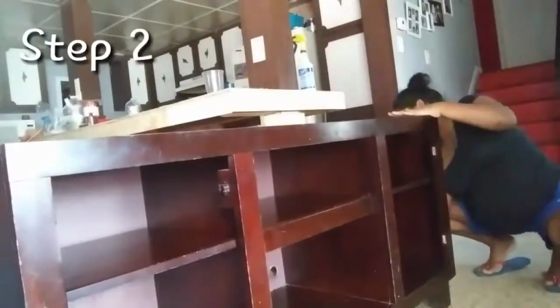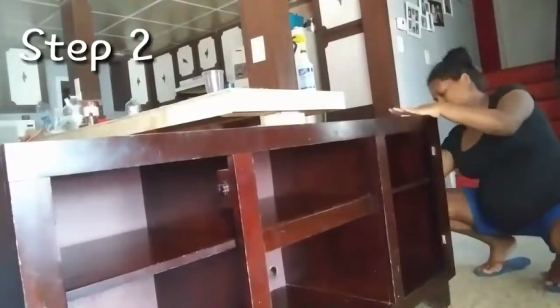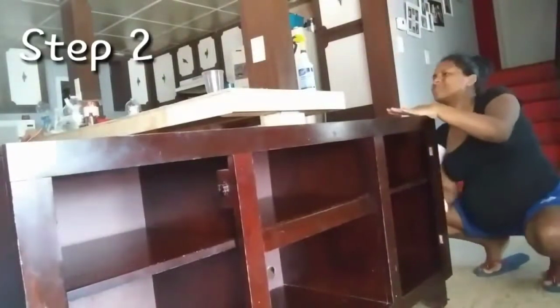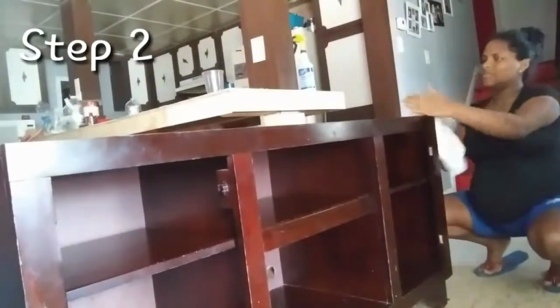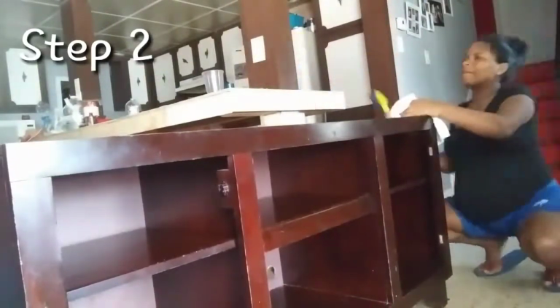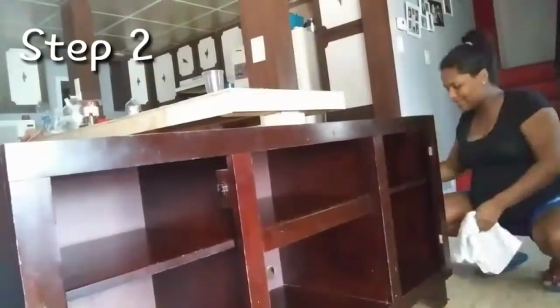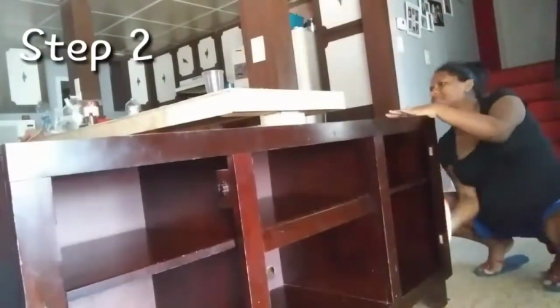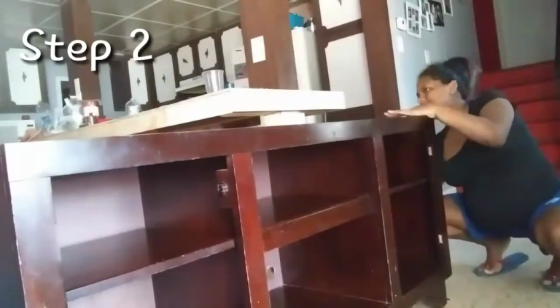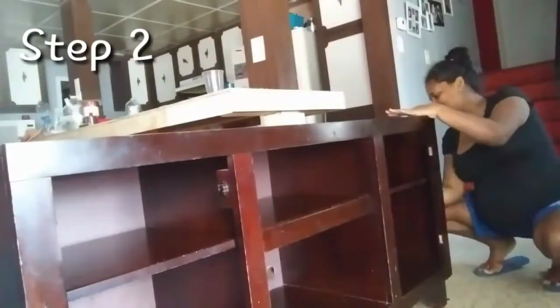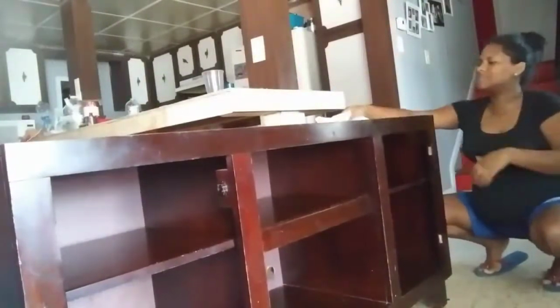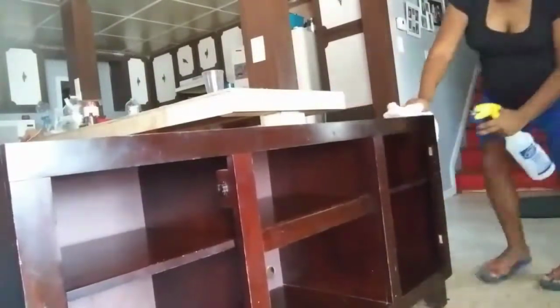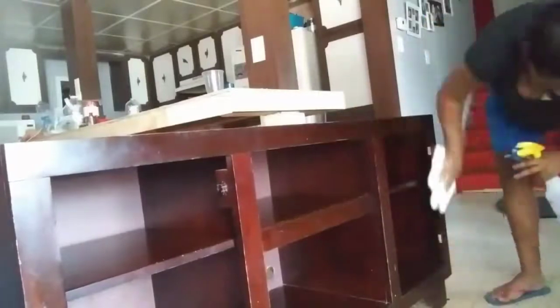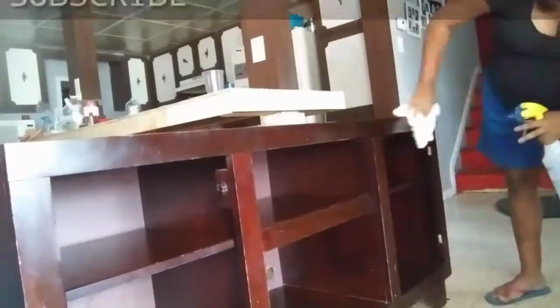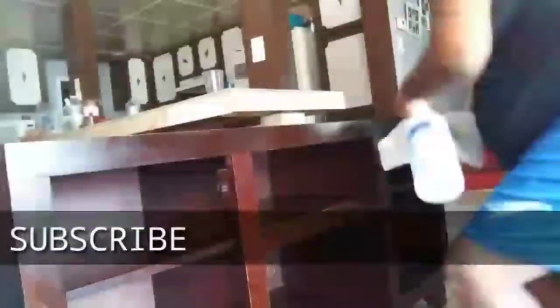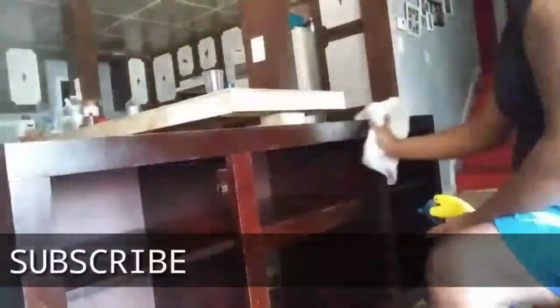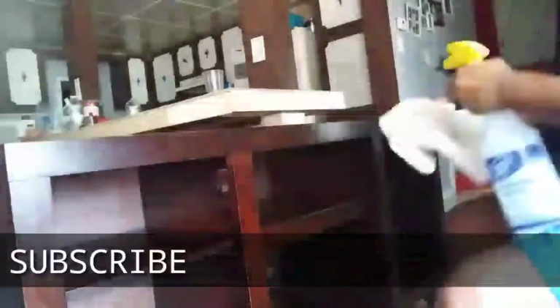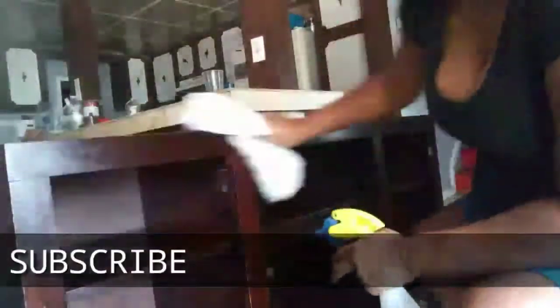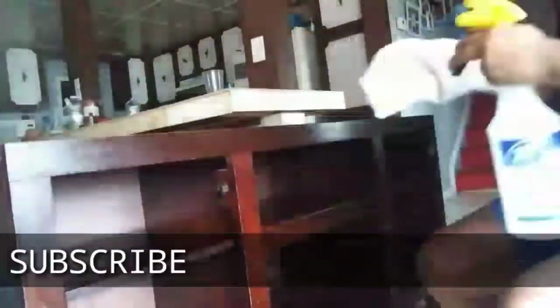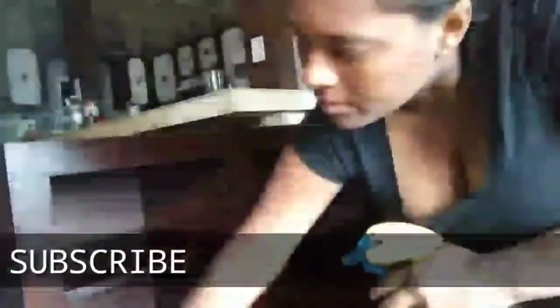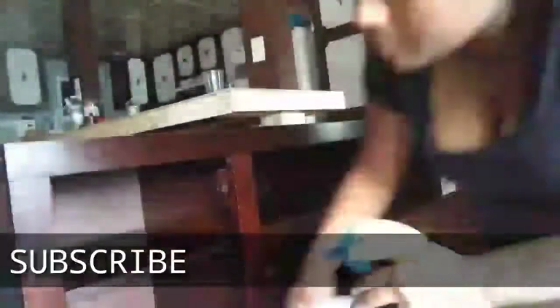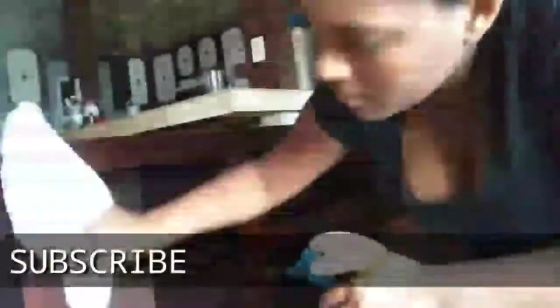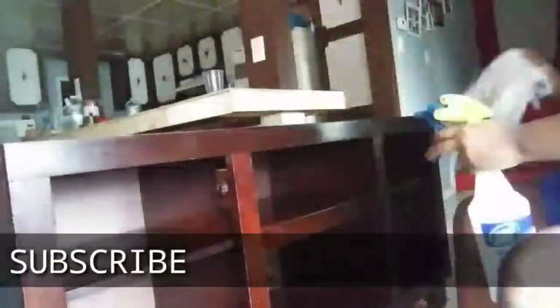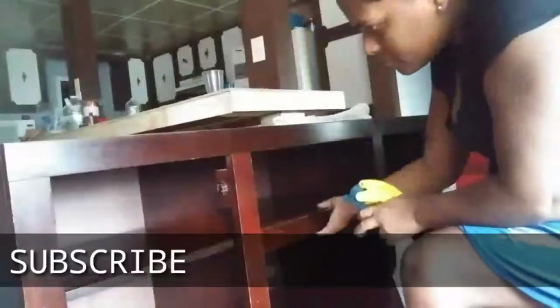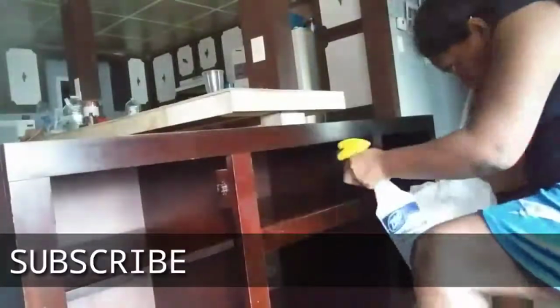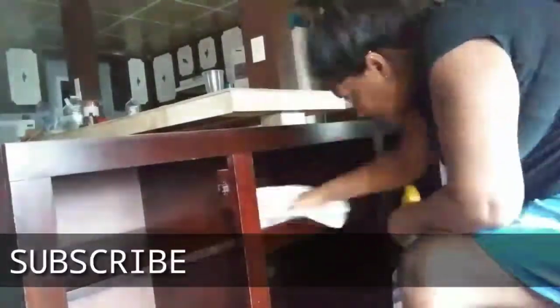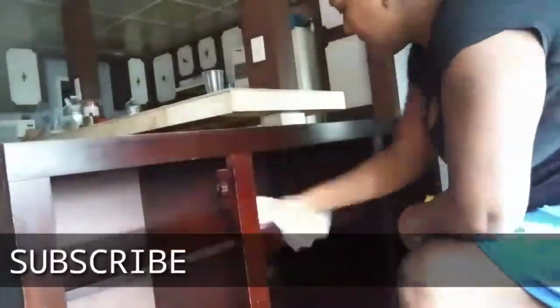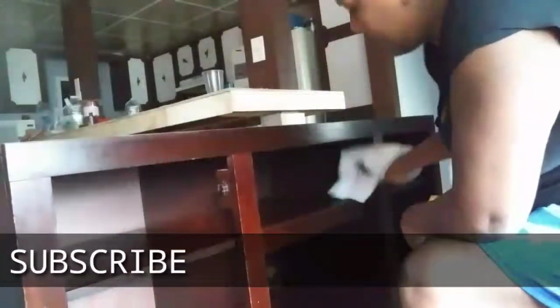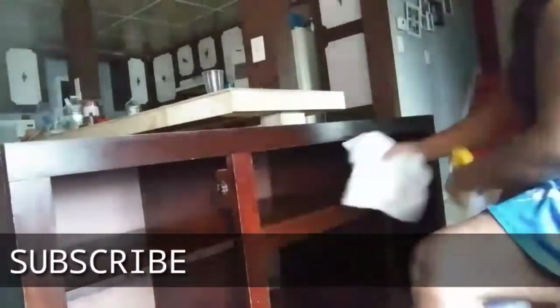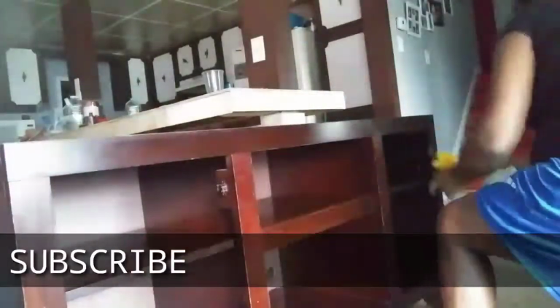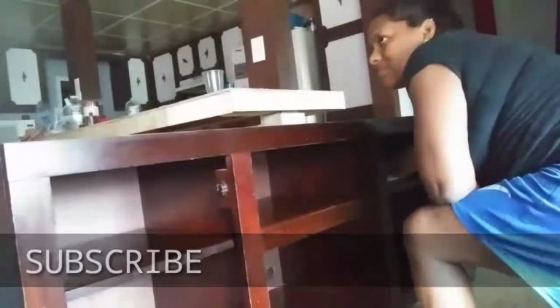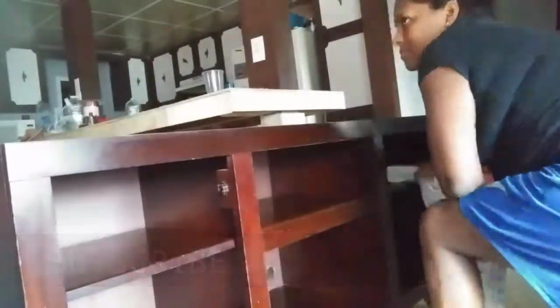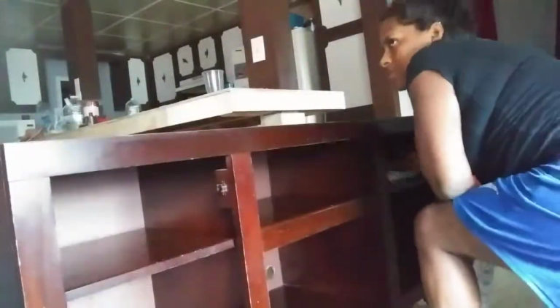The next thing that I'm going to do is wipe down the TV stand and get rid of any dust or anything like that that's on the surface, and then I'm going to wipe it down.